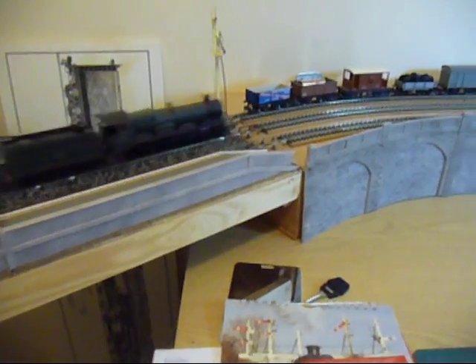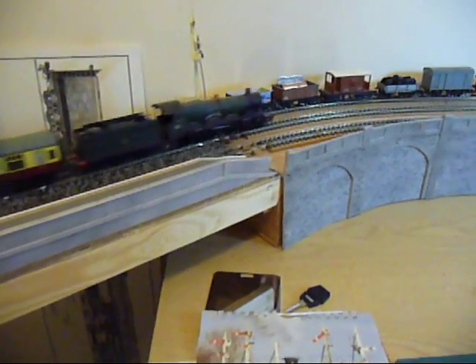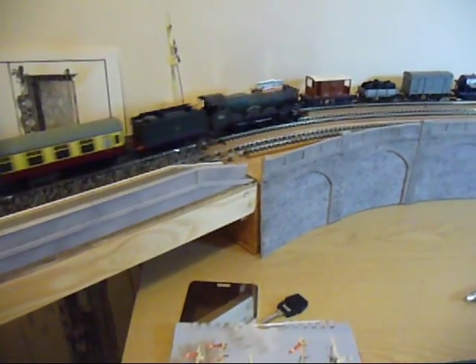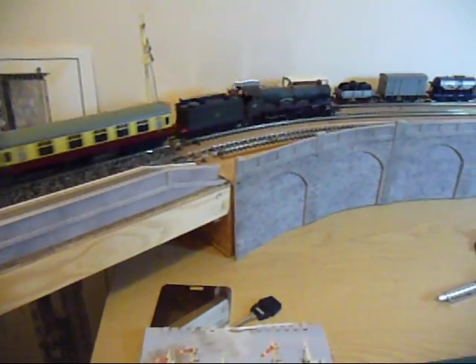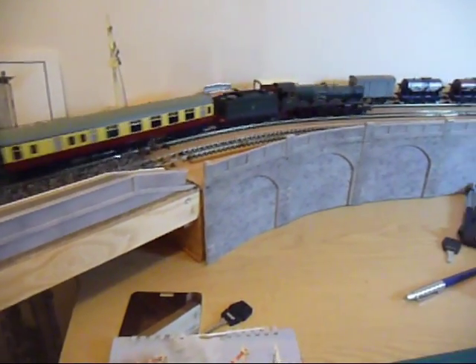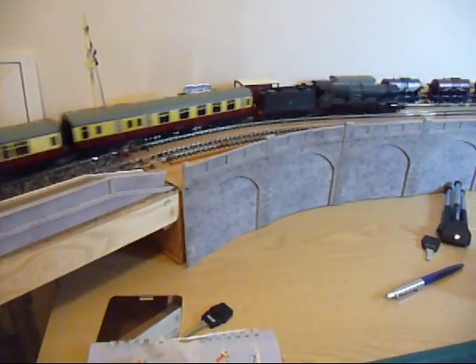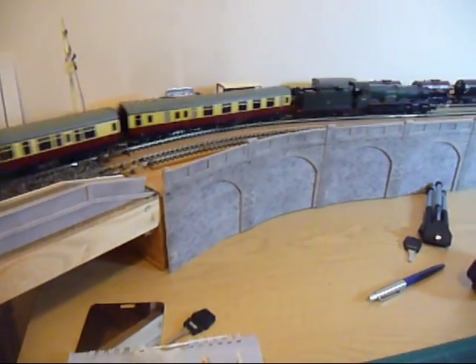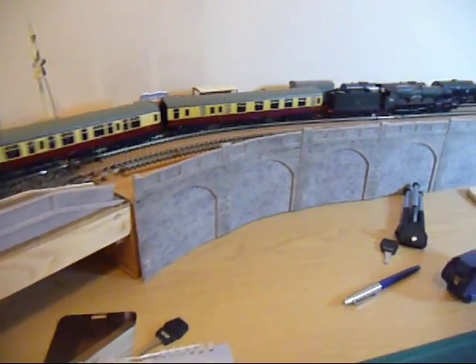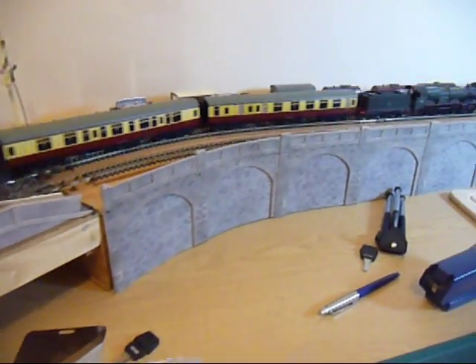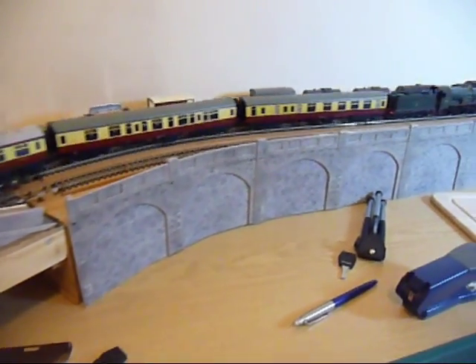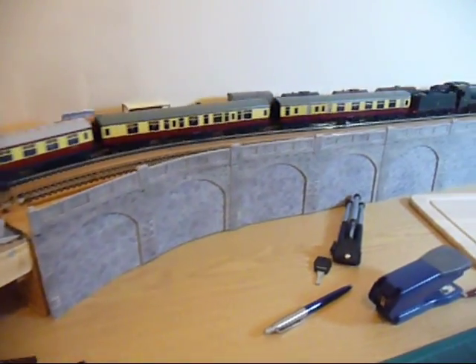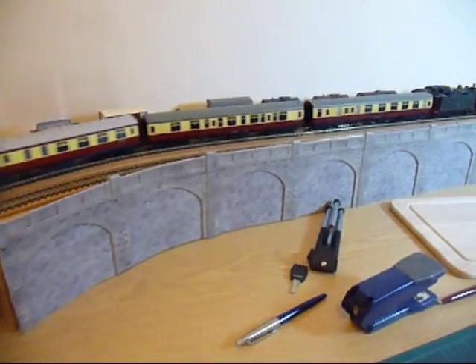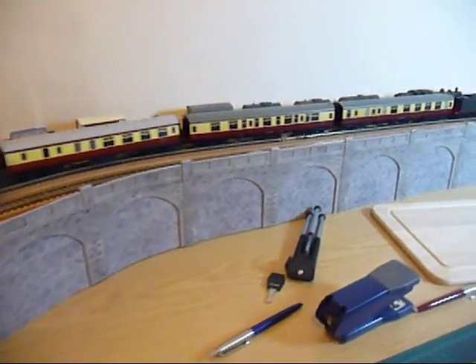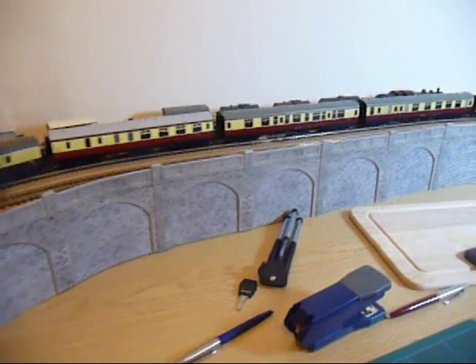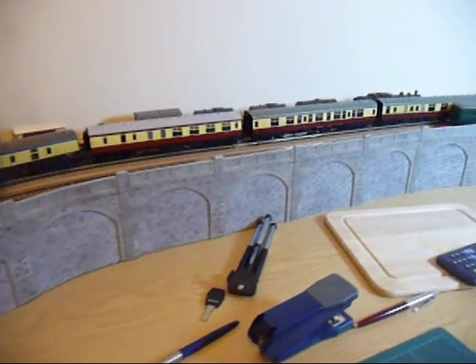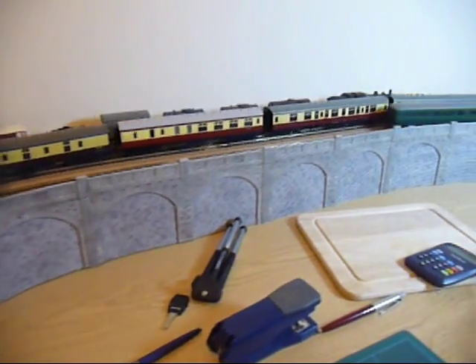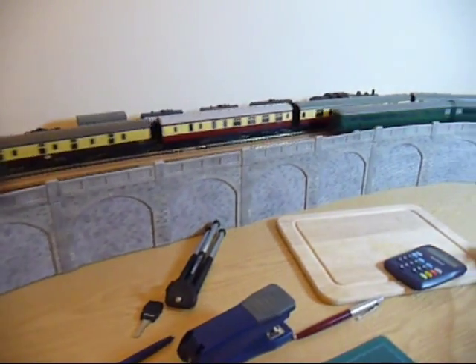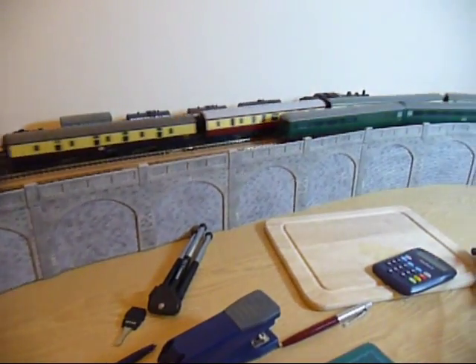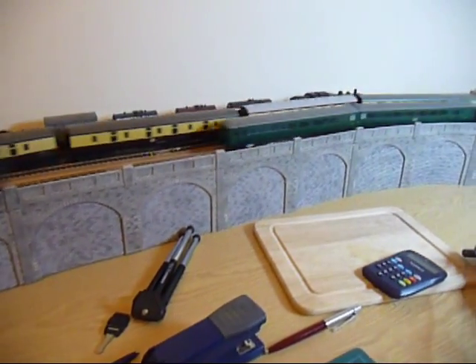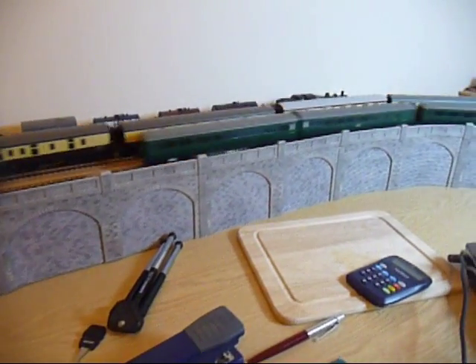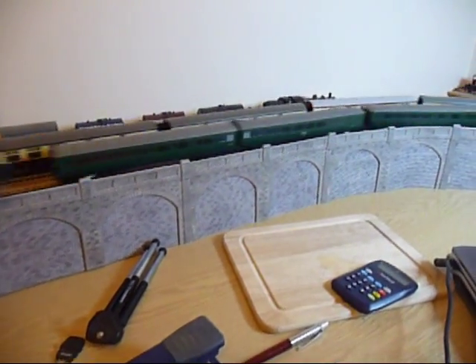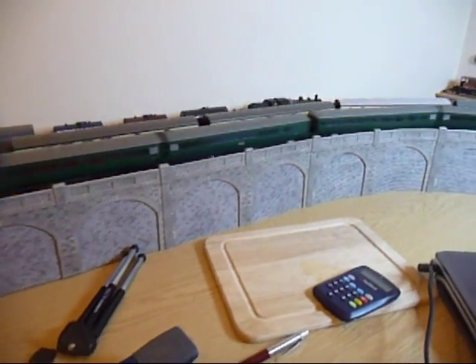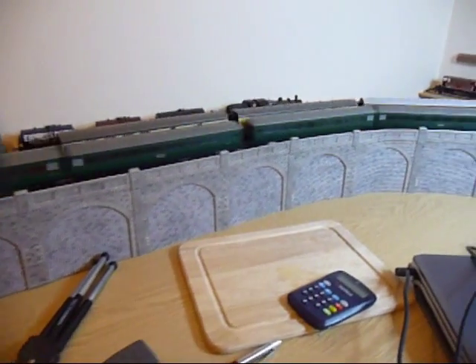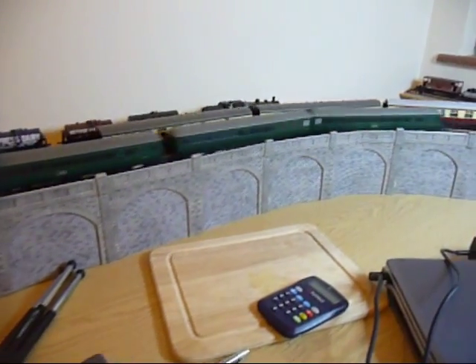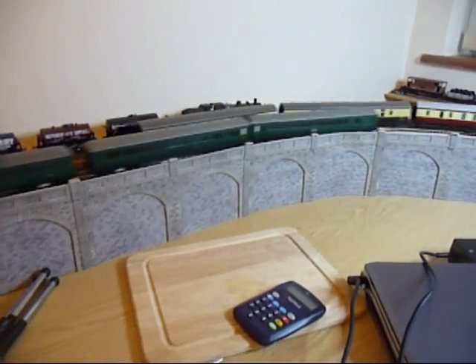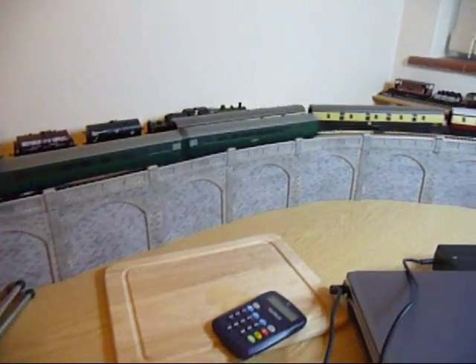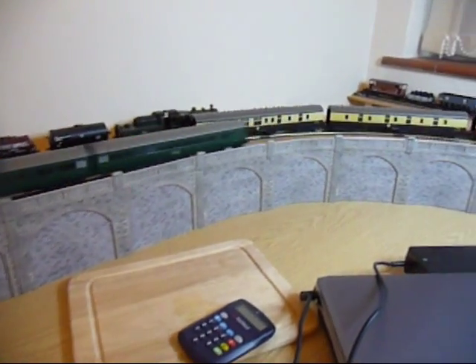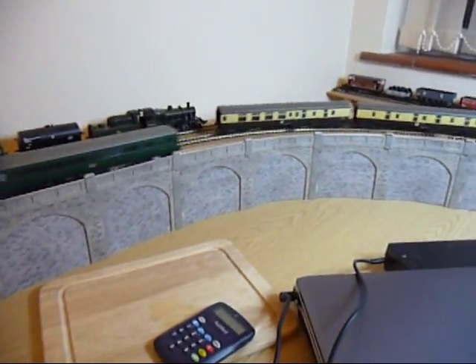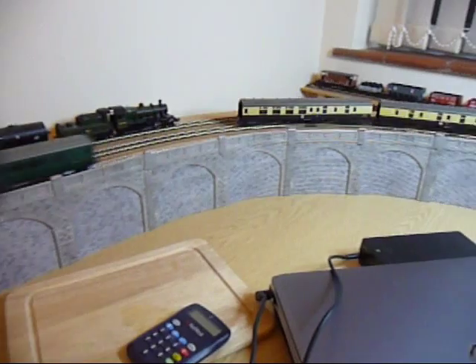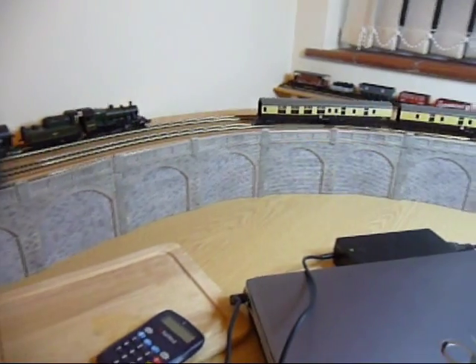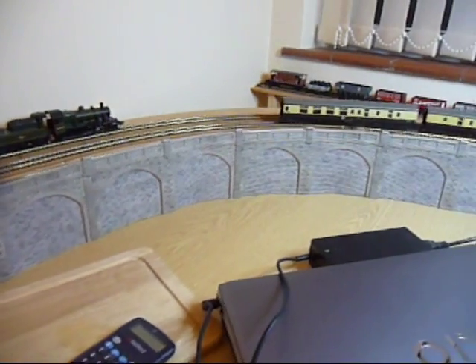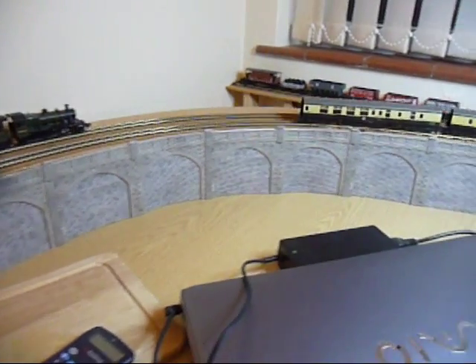Here's the finished product and I'll leave you with some trains running to illustrate the effect. Hope you enjoyed the short video. Talk to you again soon.